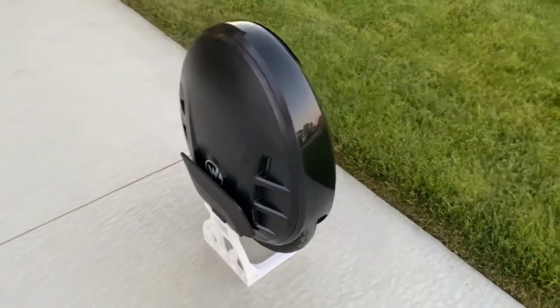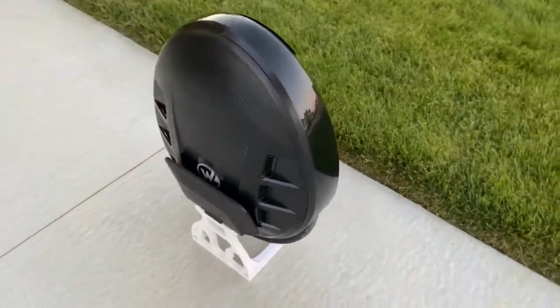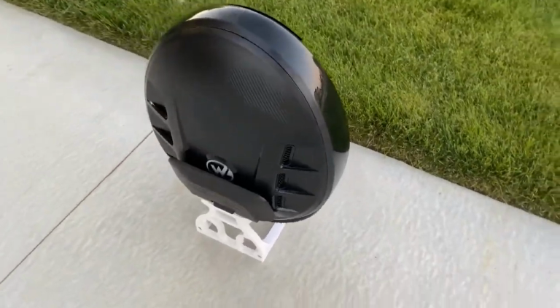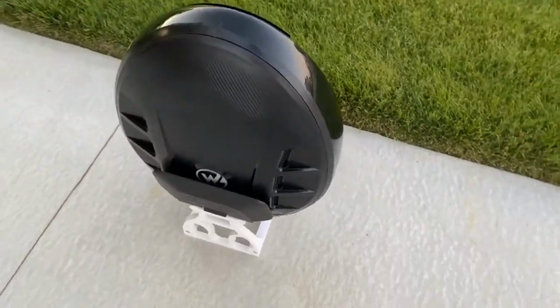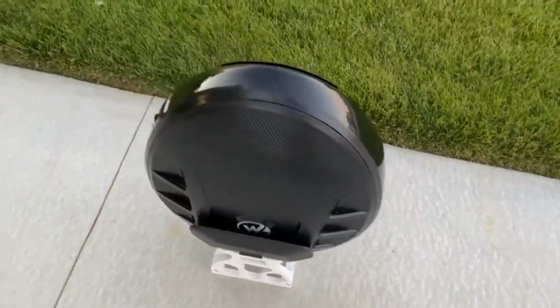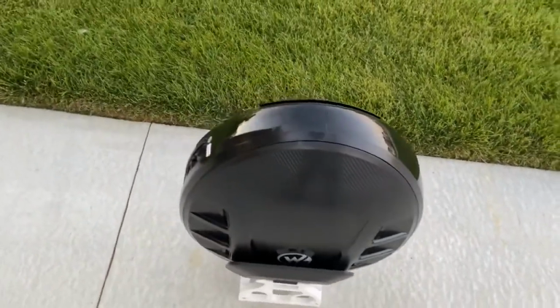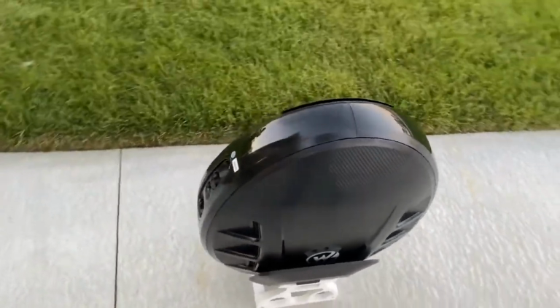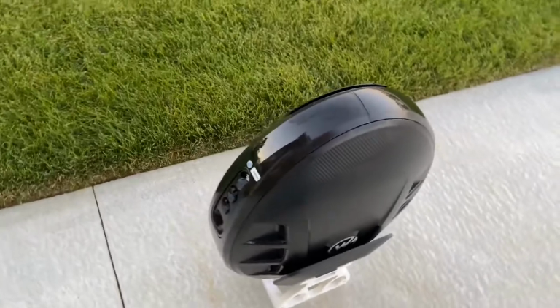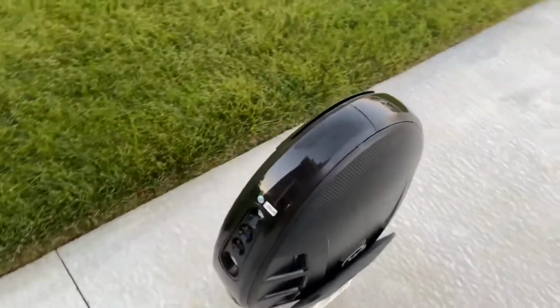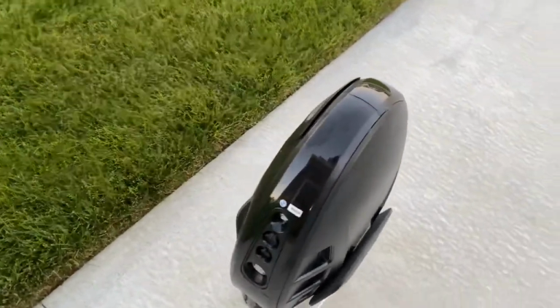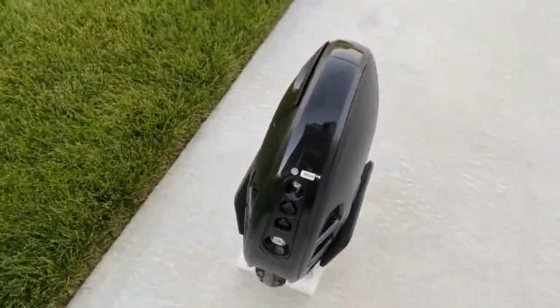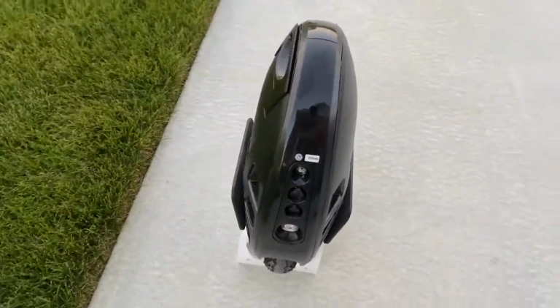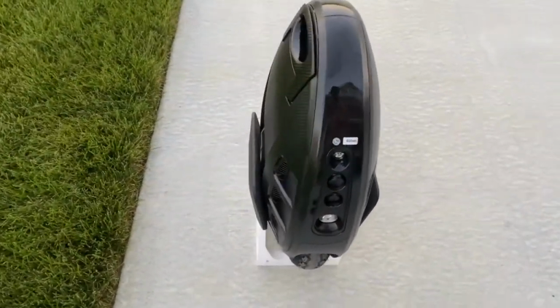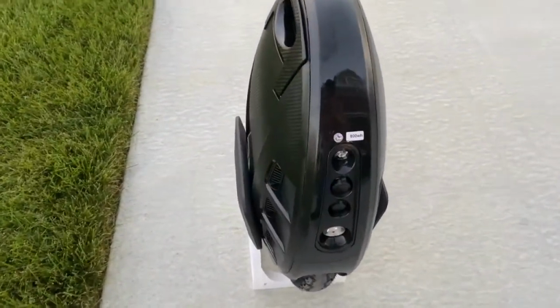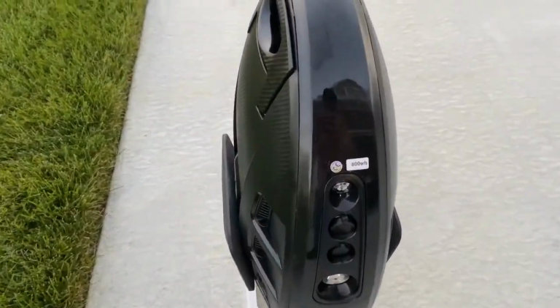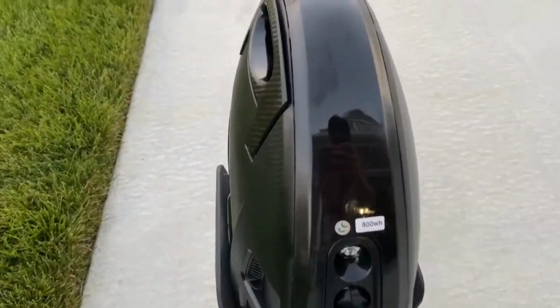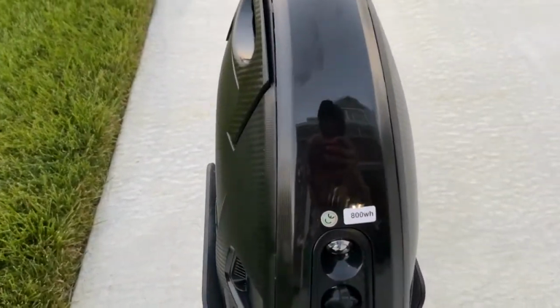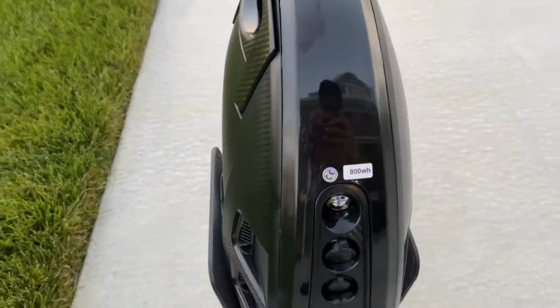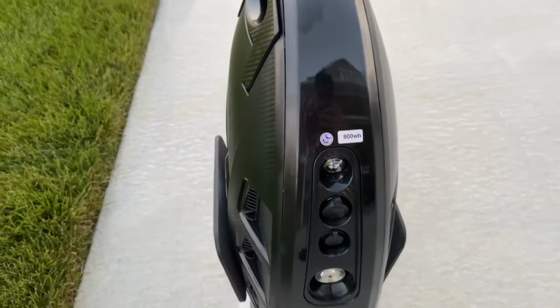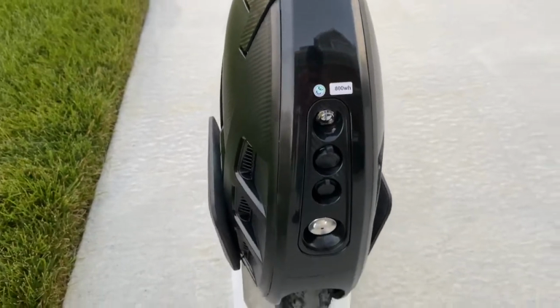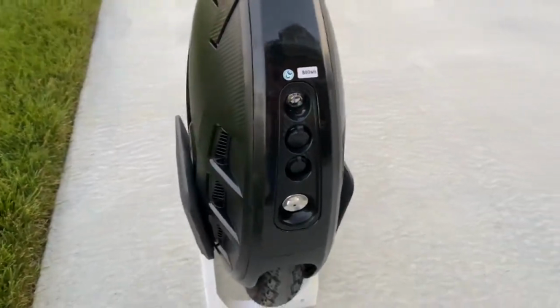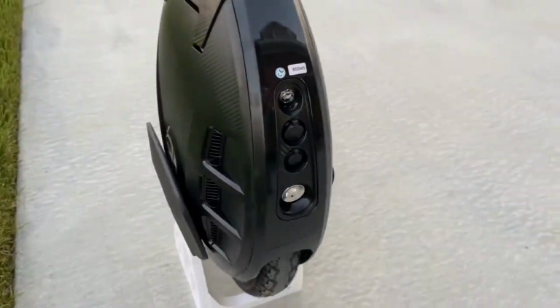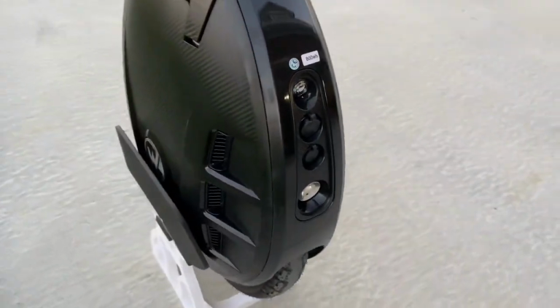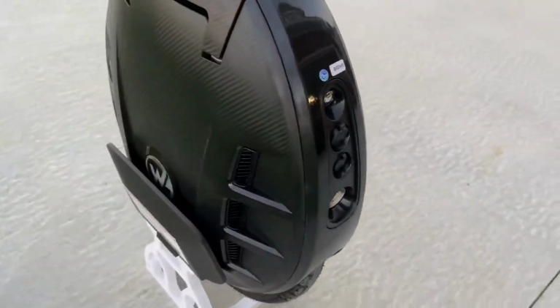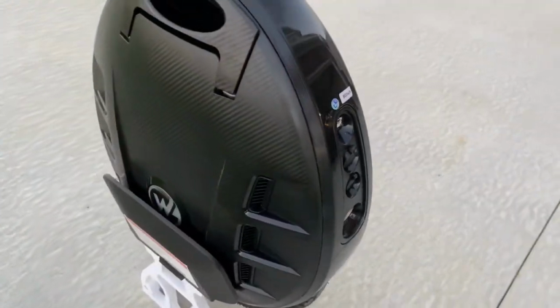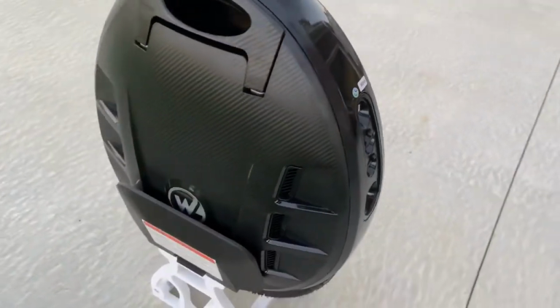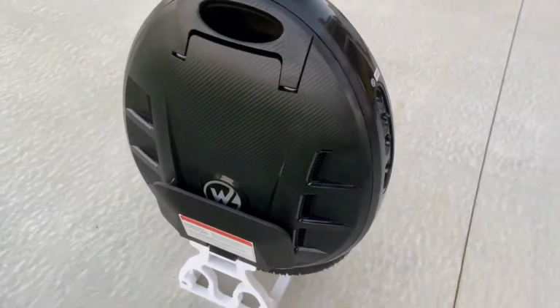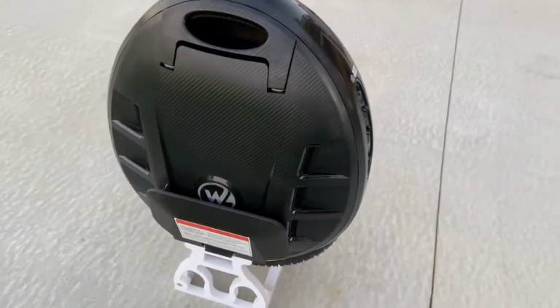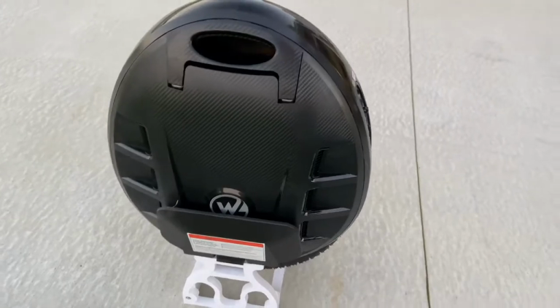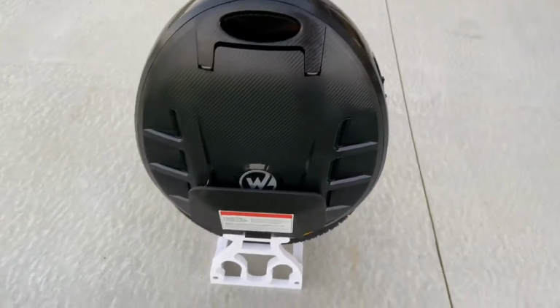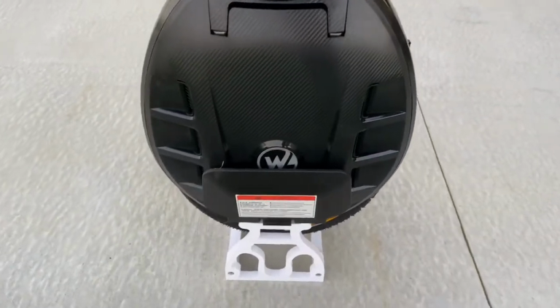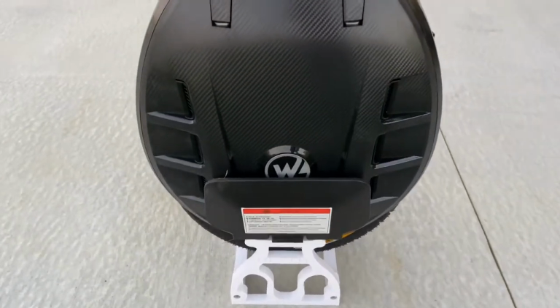It comes with a 1500 watt motor that's super torquey and powerful, and an 800 watt hour battery pack. Compare that to something like the Onewheel XR, which comes with a 325 watt hour battery pack and a motor that's only 750 watts.